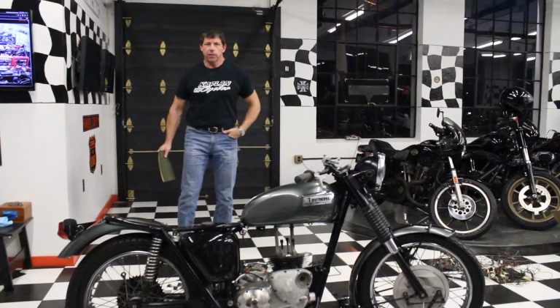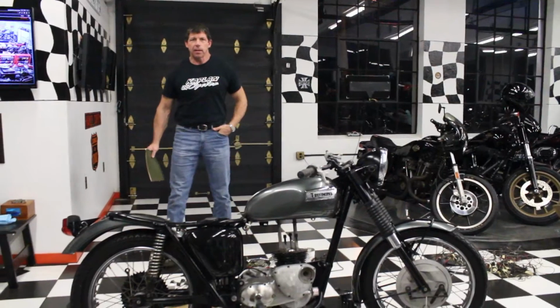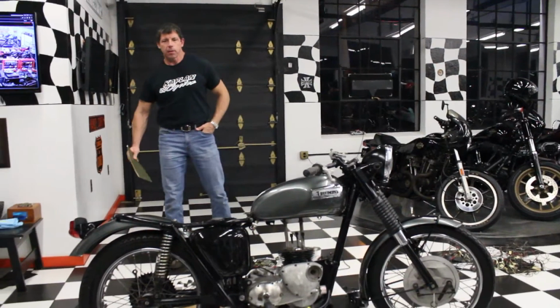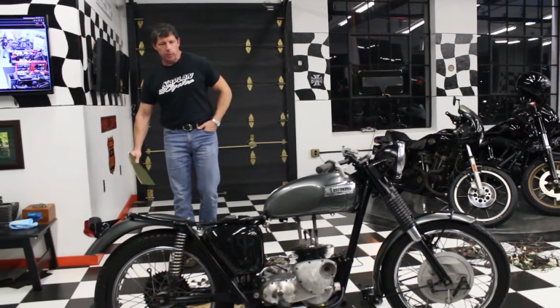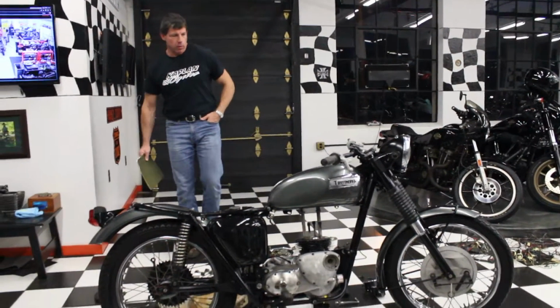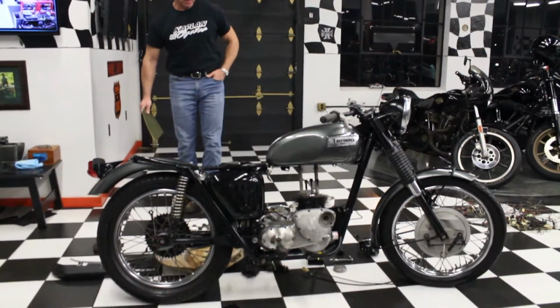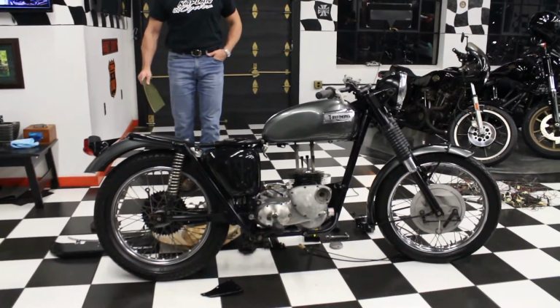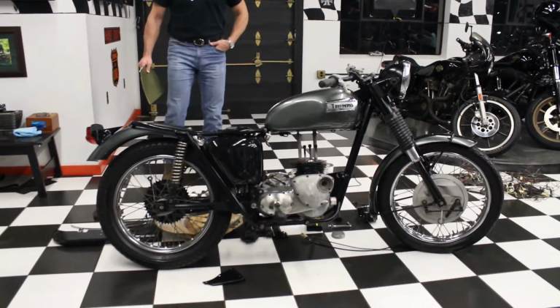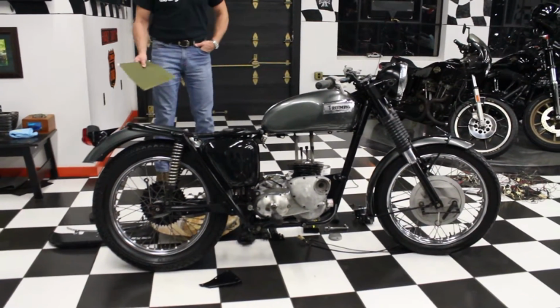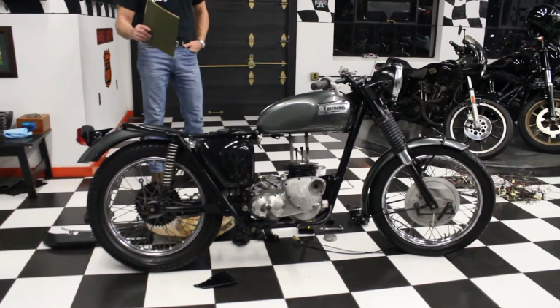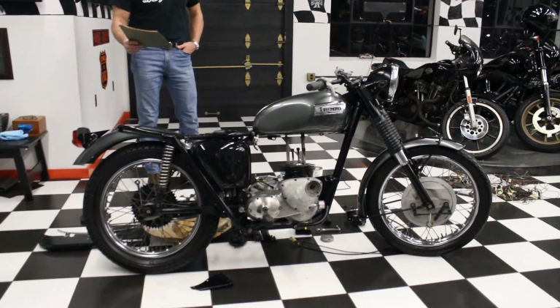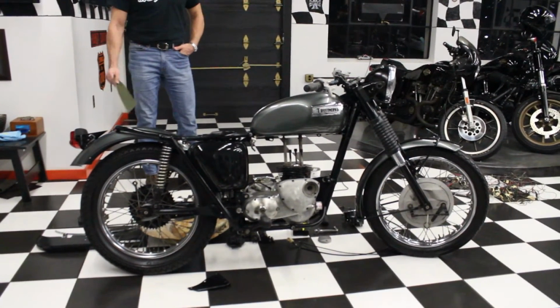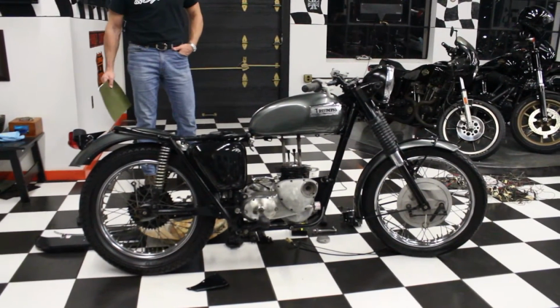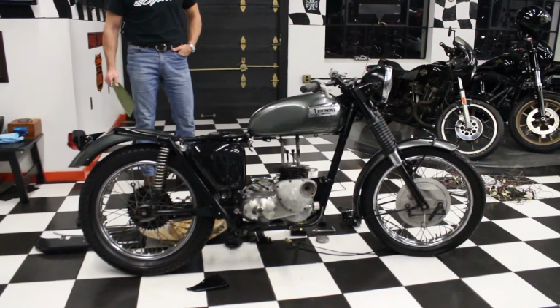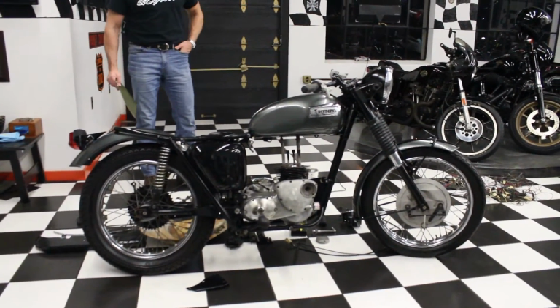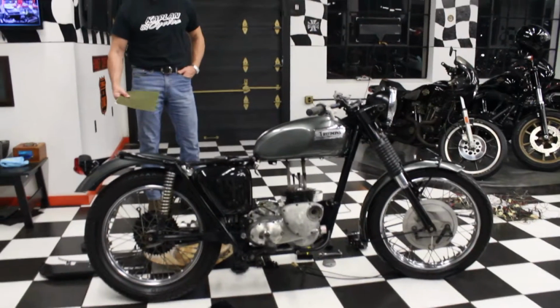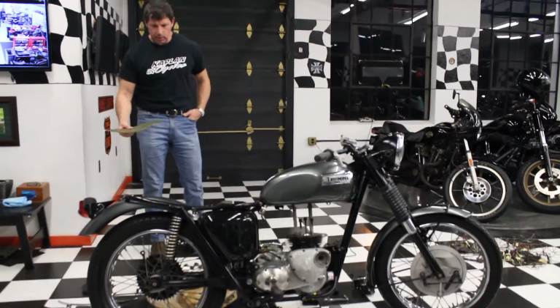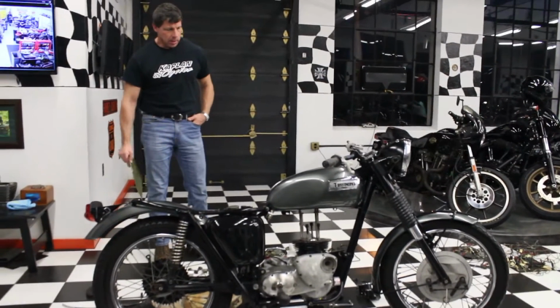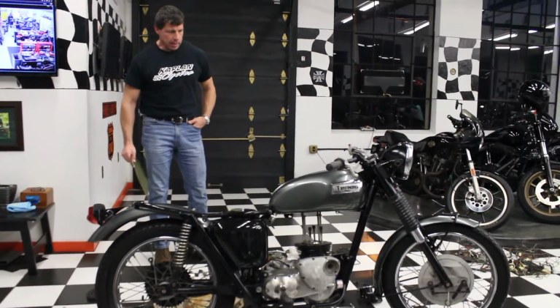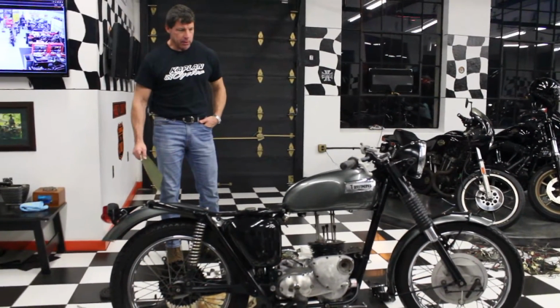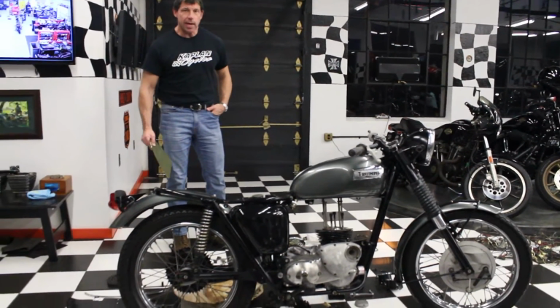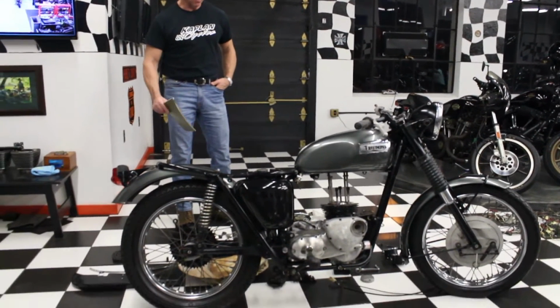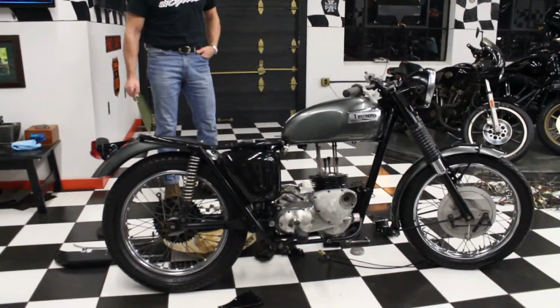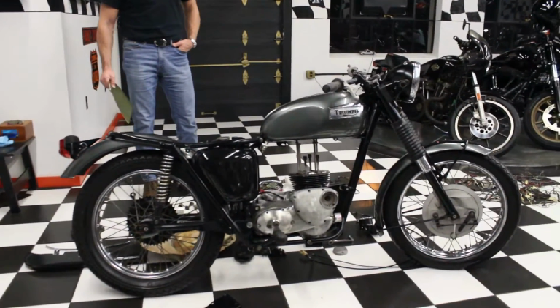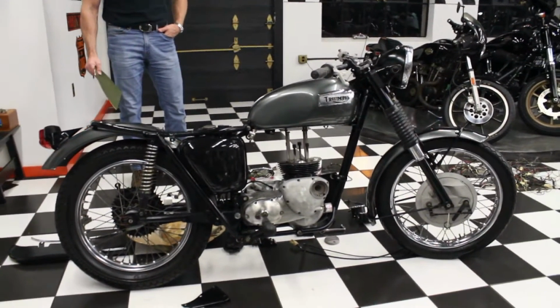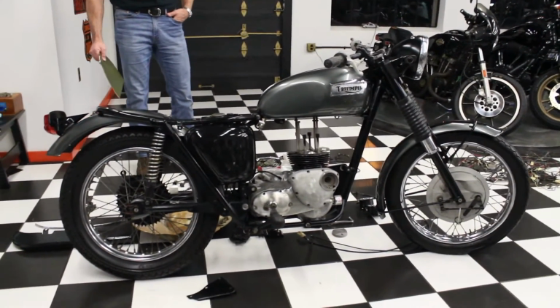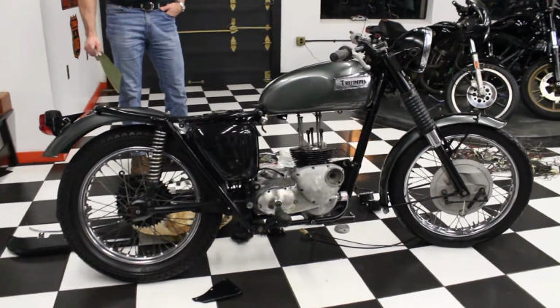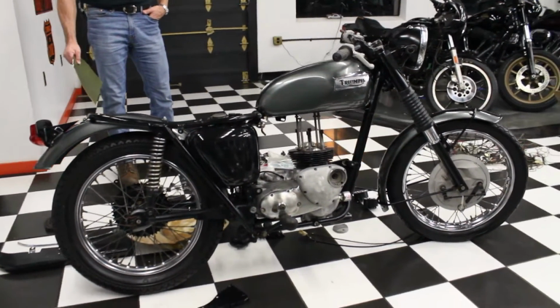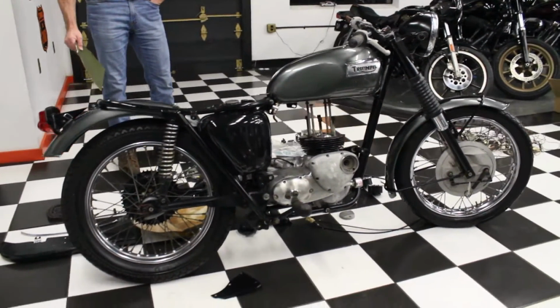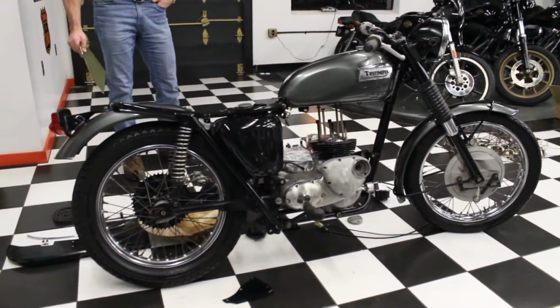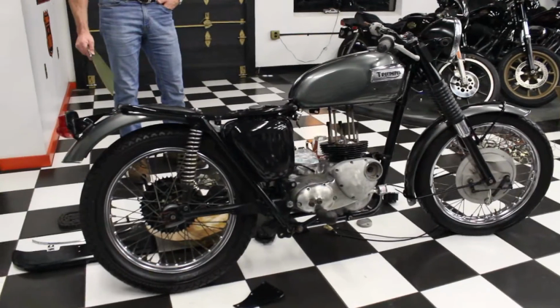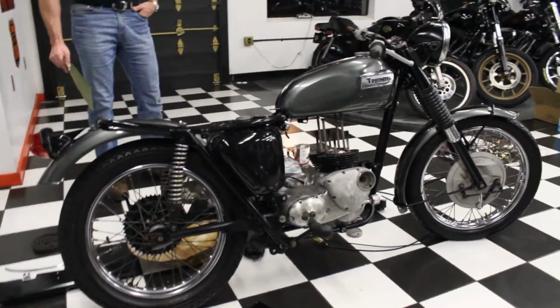Hi, this is Ken Kaplan from the New England Motorcycle Museum, and I've got this really special motorcycle. It's special to me because my dad had one in 1972. This is a 72 Triumph Daytona 500.